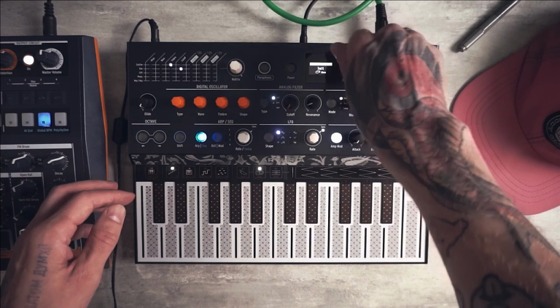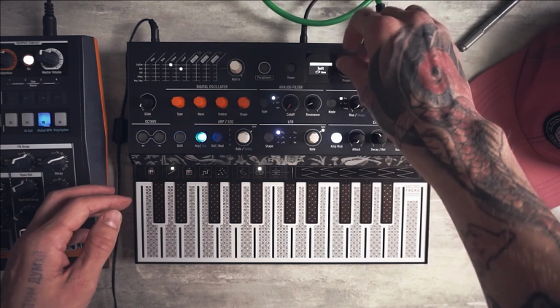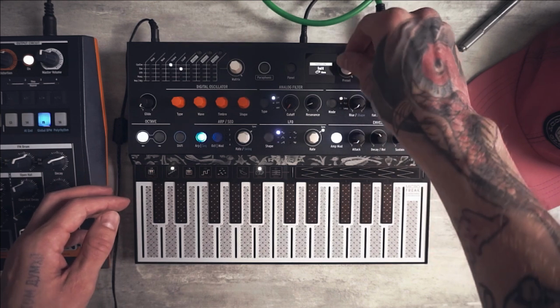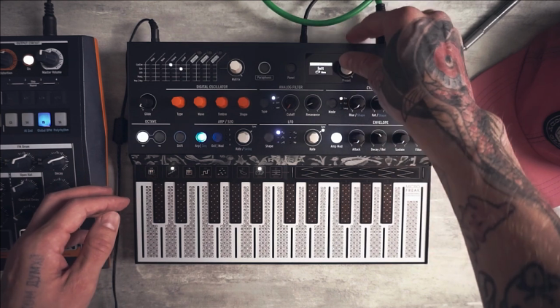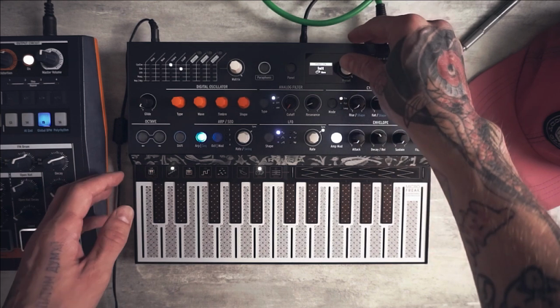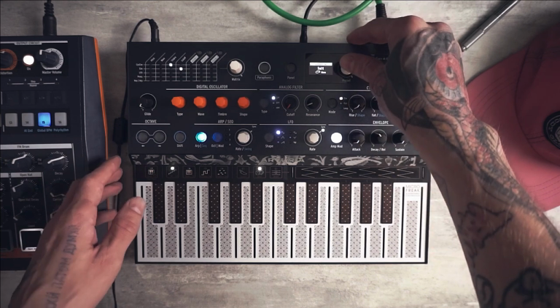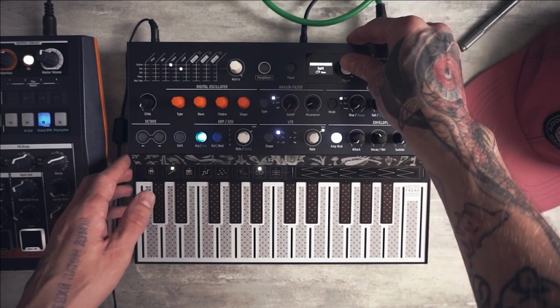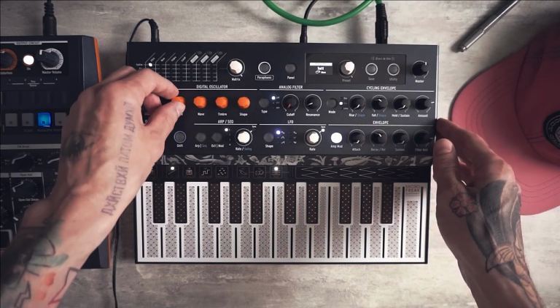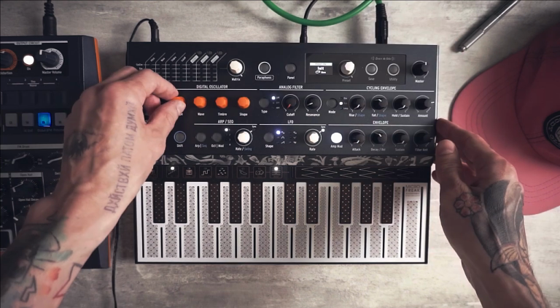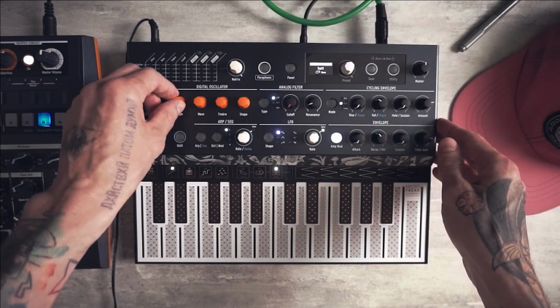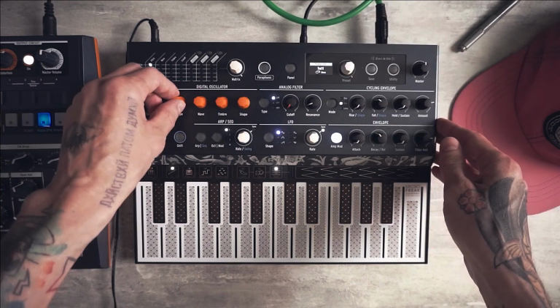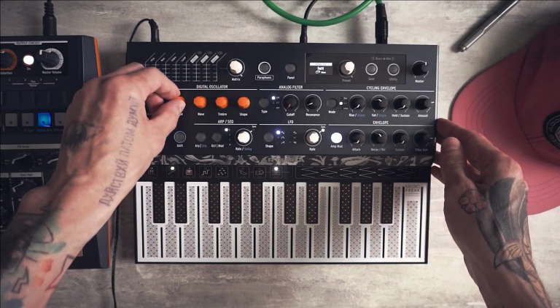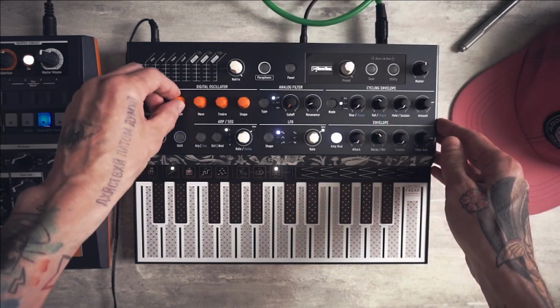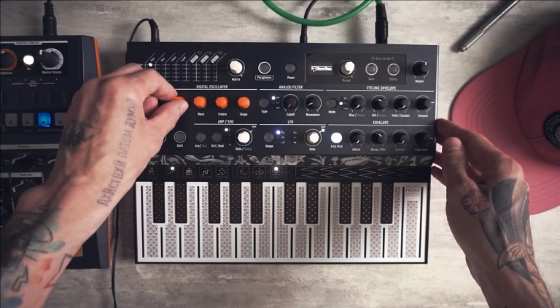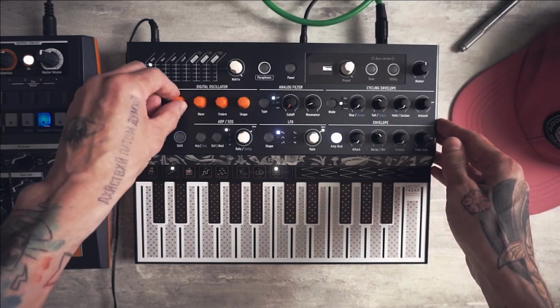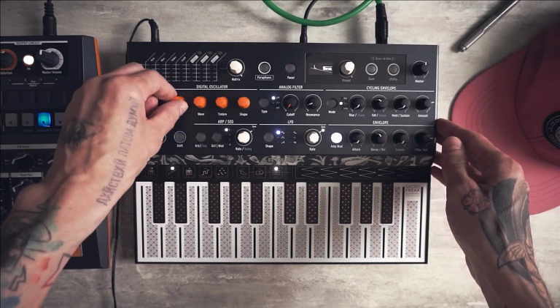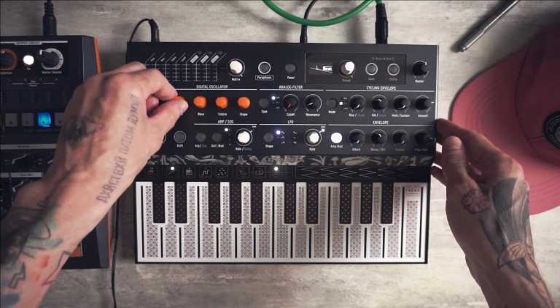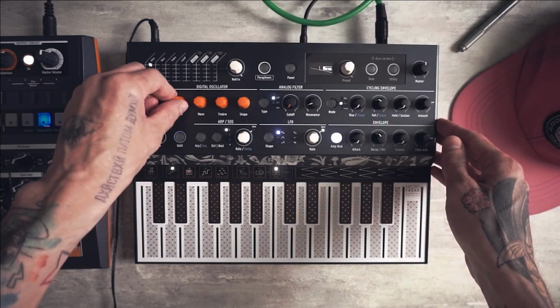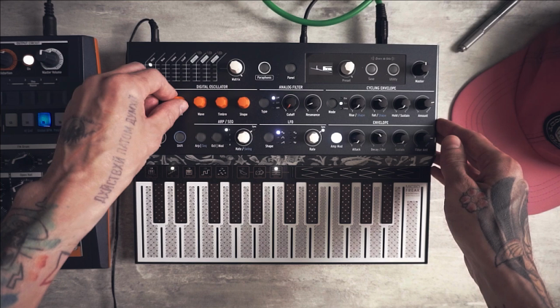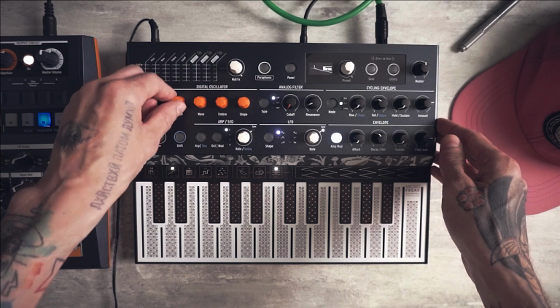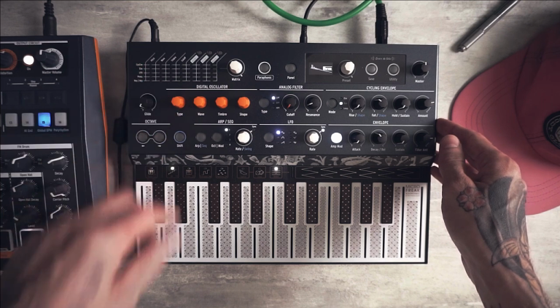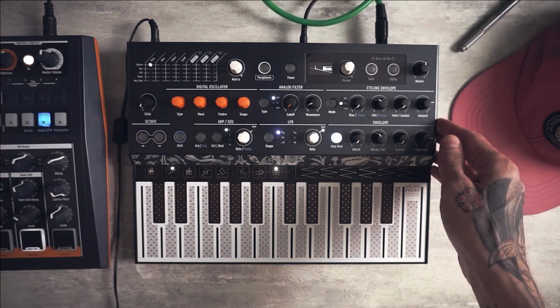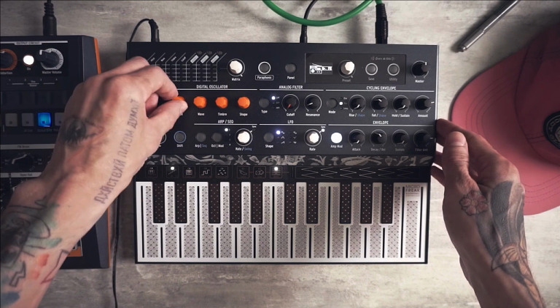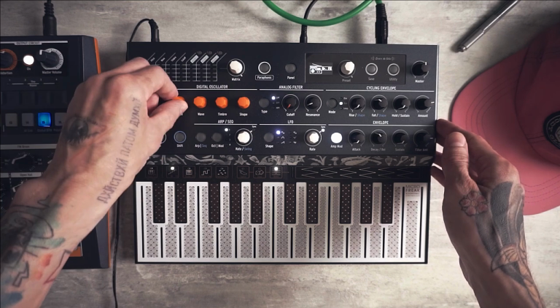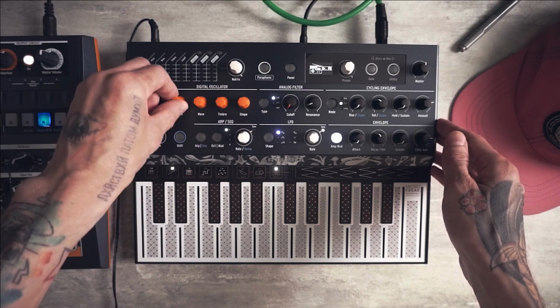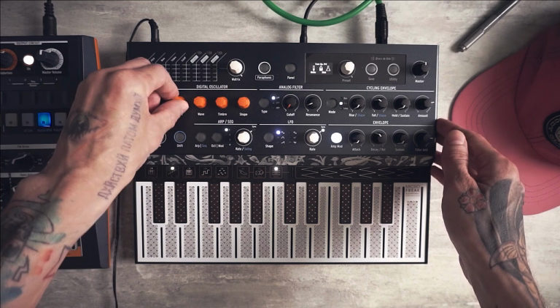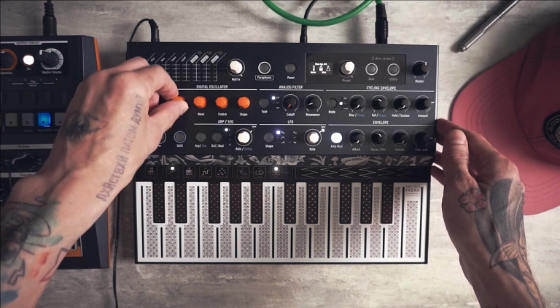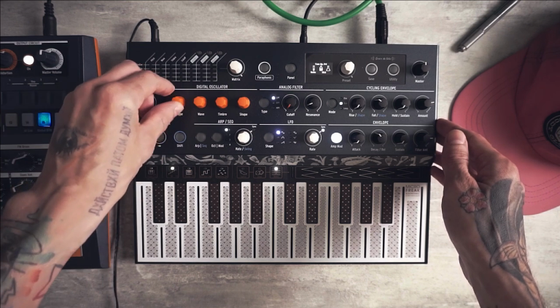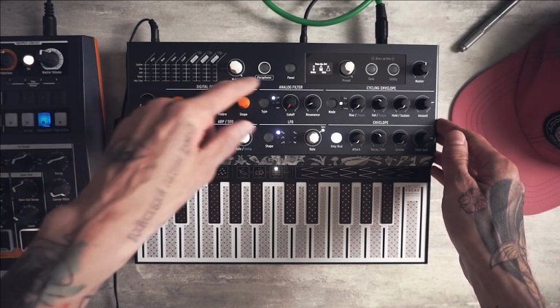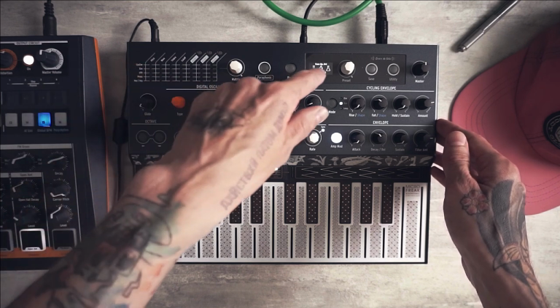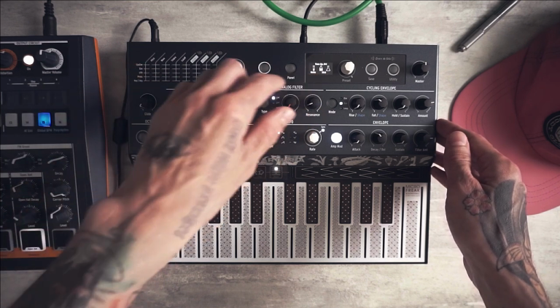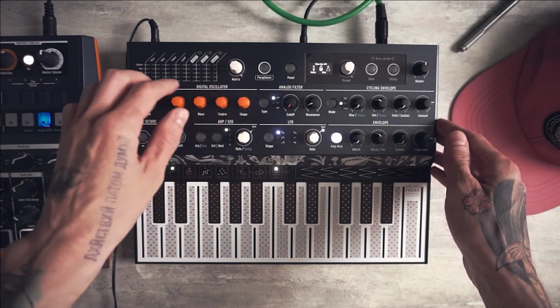So let's start from an init preset and let's switch to FM synthesis just from the start. For Microfreak it's called 2 operator FM.